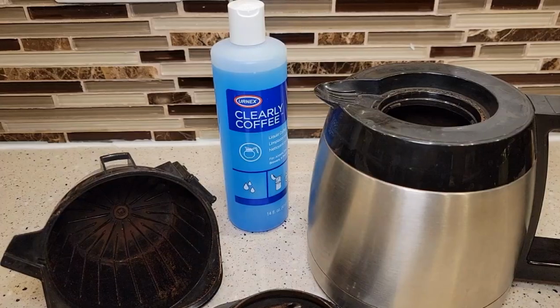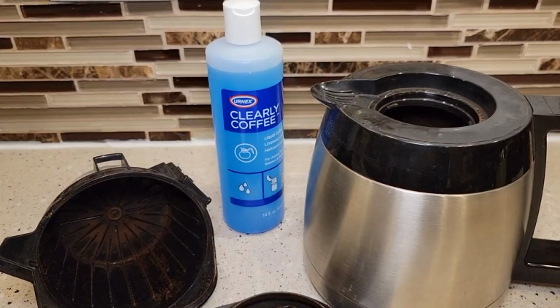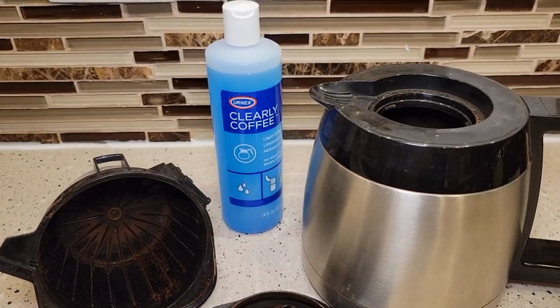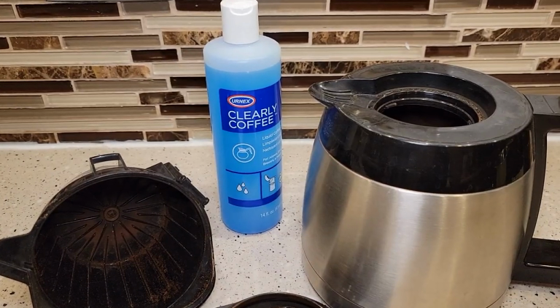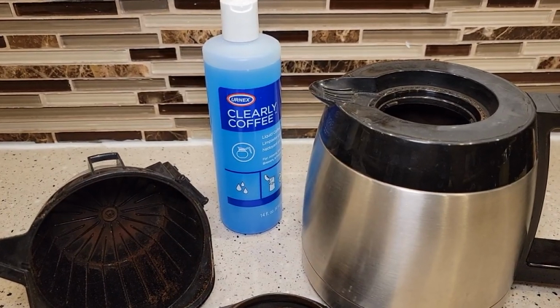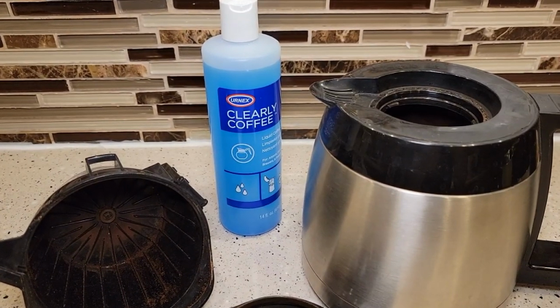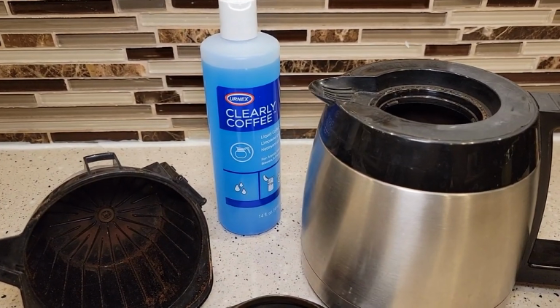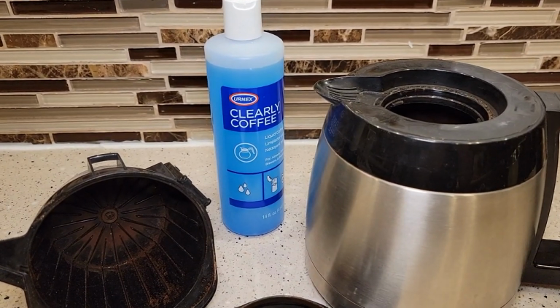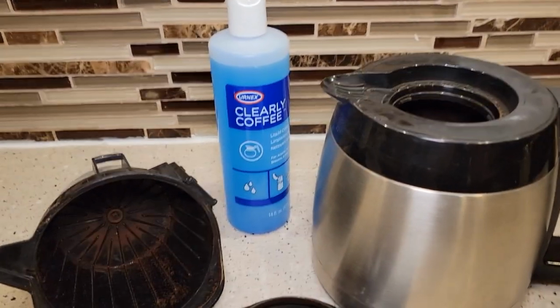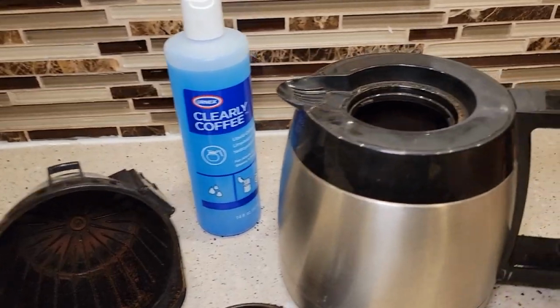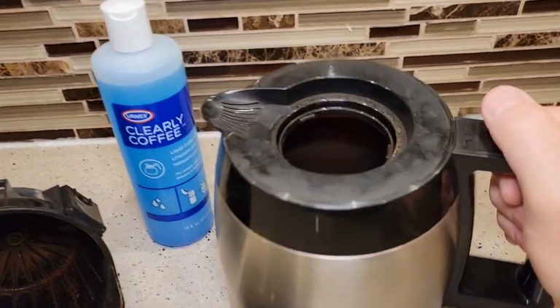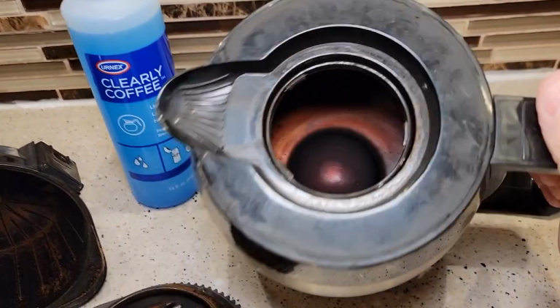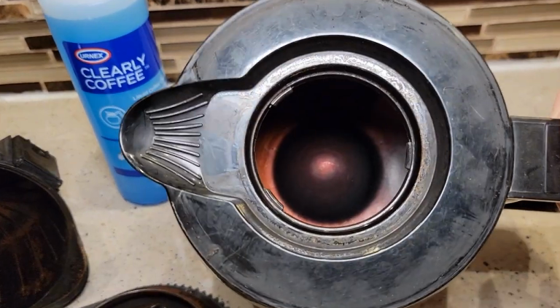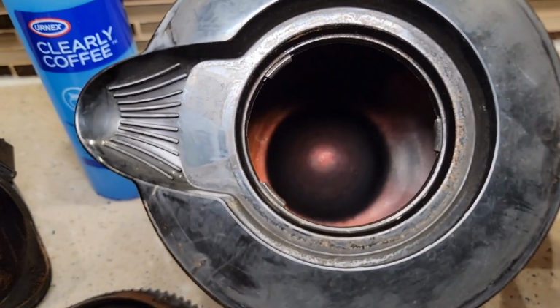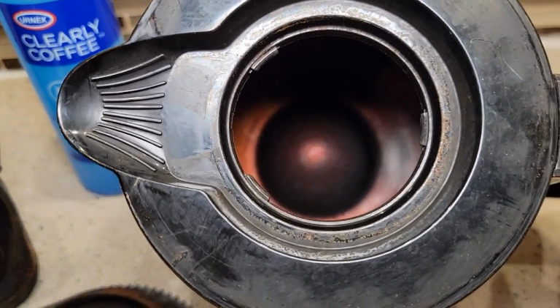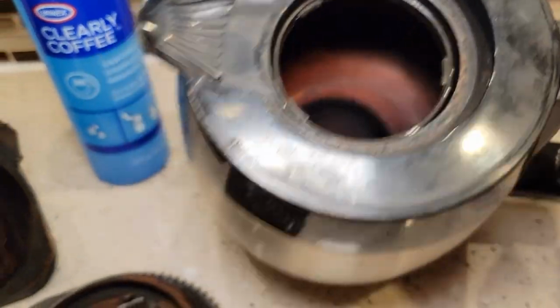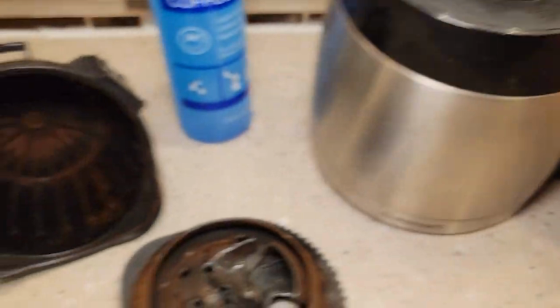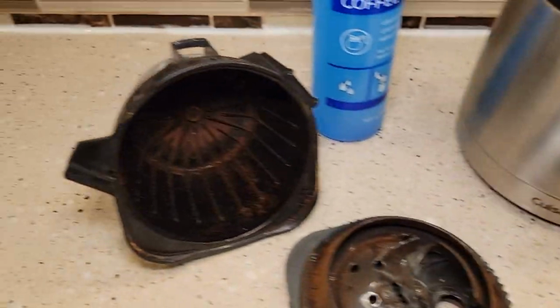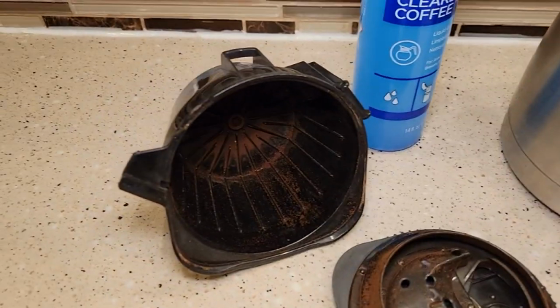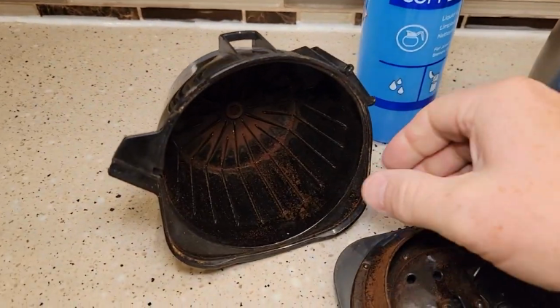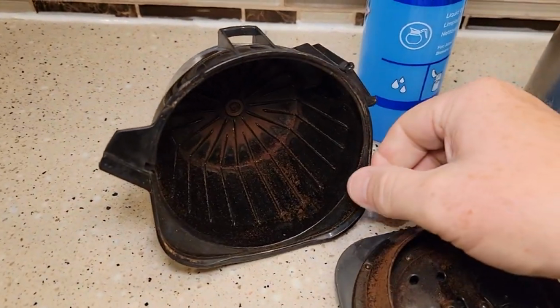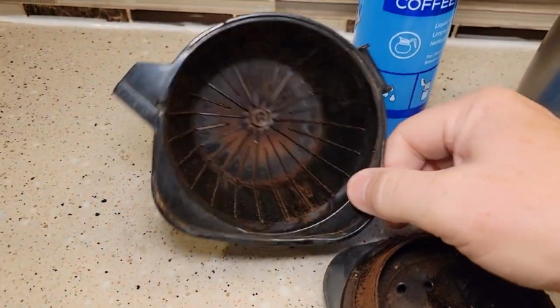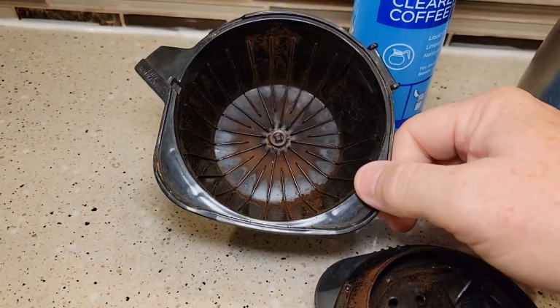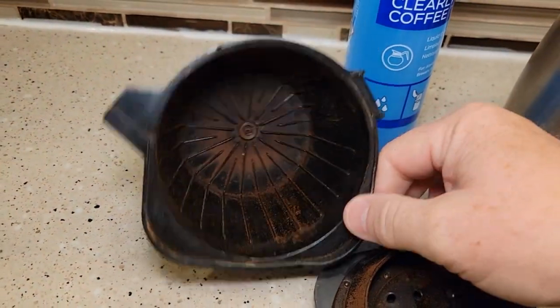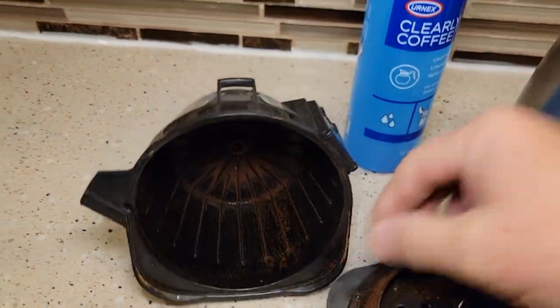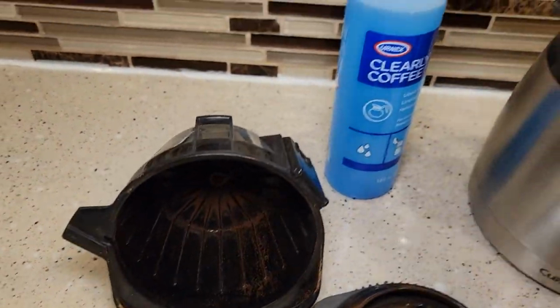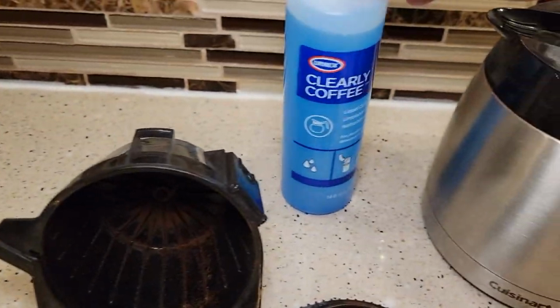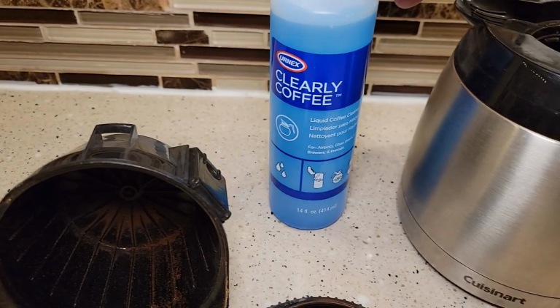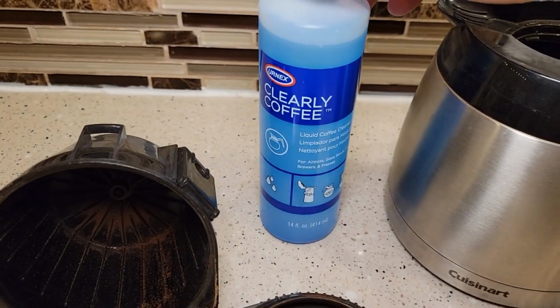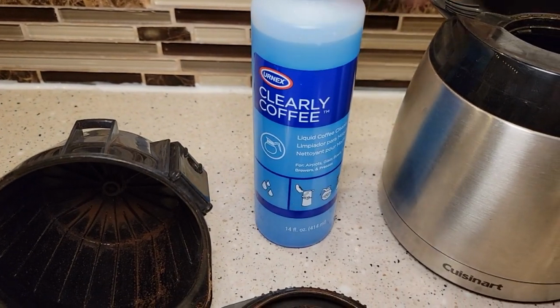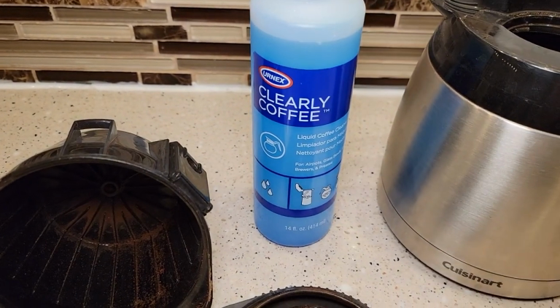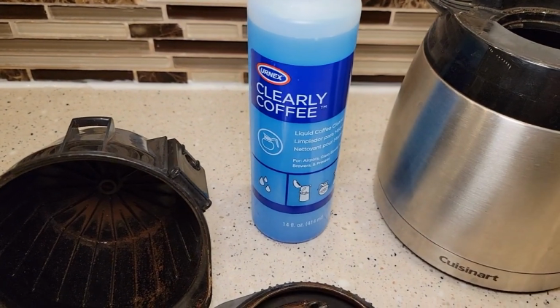Hello everyone. I'm going to do a review on this Clearly Coffee. Is your coffee pot stained with coffee stains? Is your filter basket stained with coffee stains? This Clearly Coffee will clean all of this up.